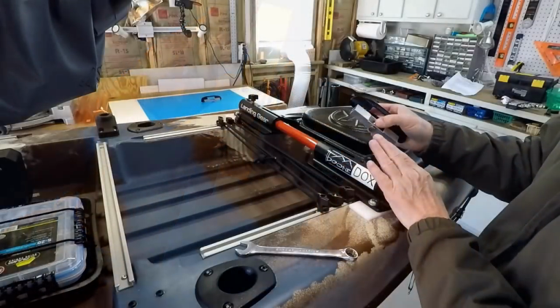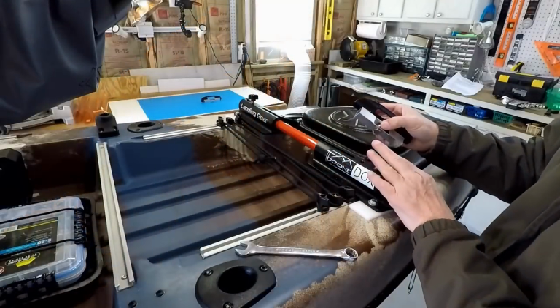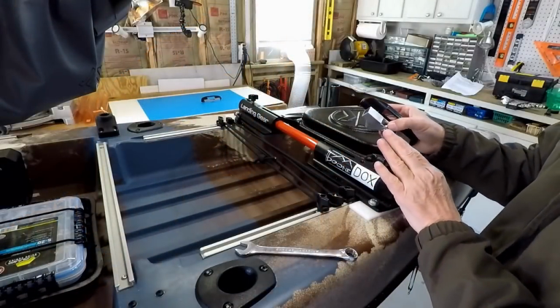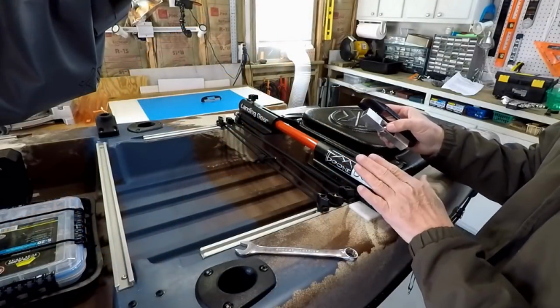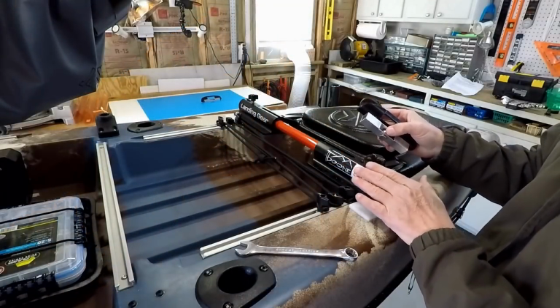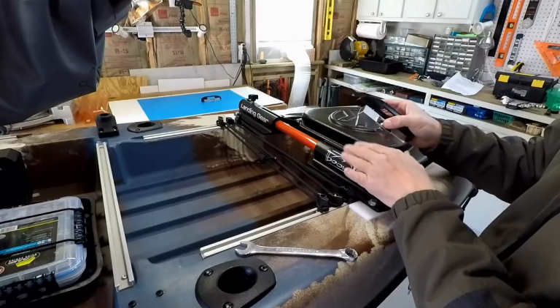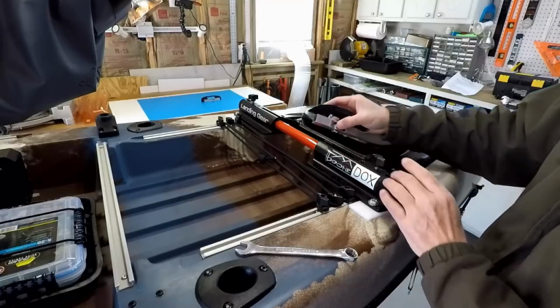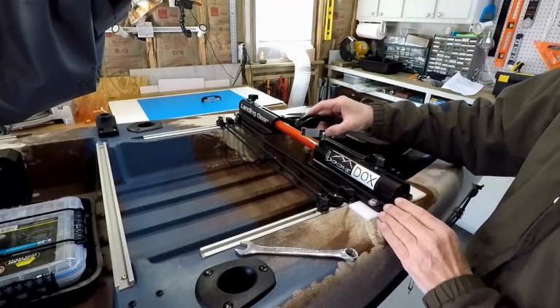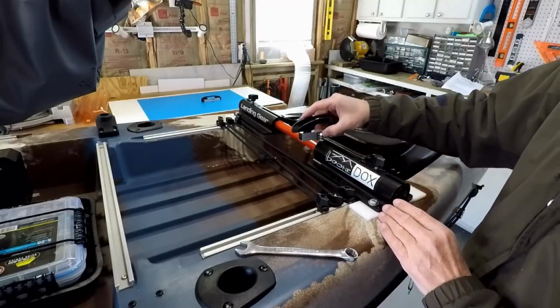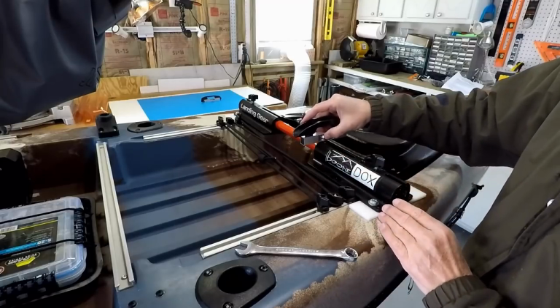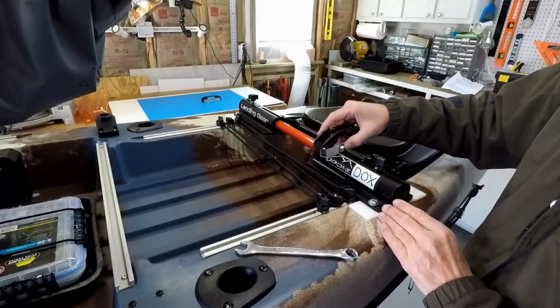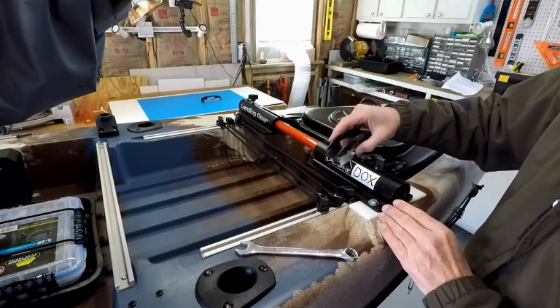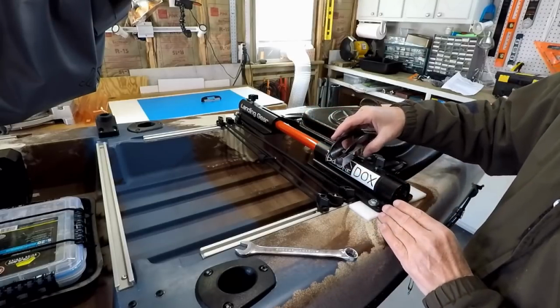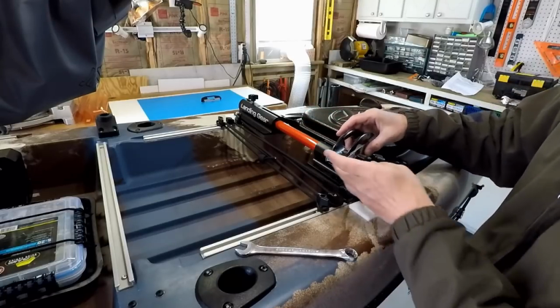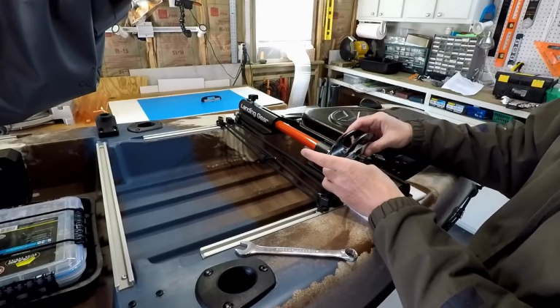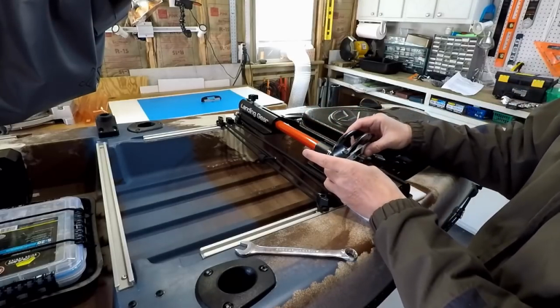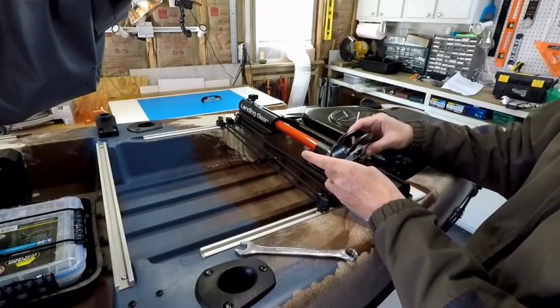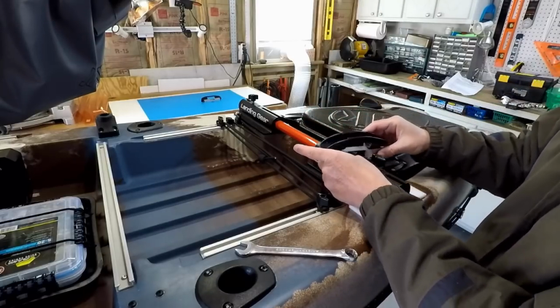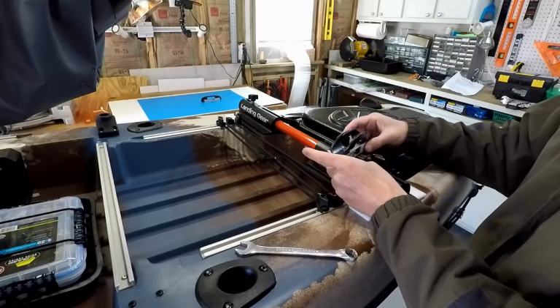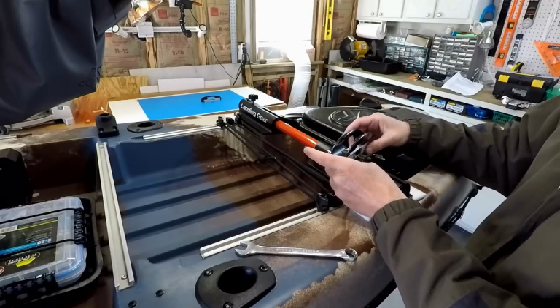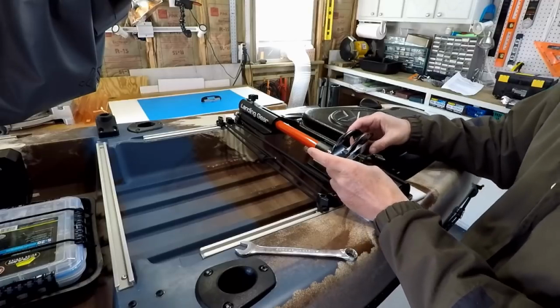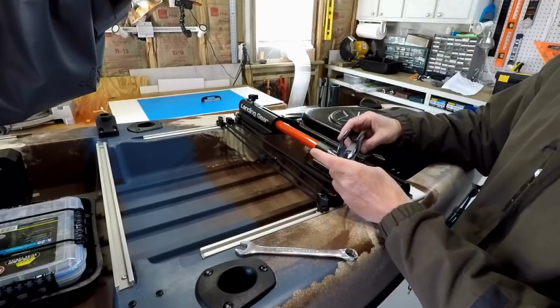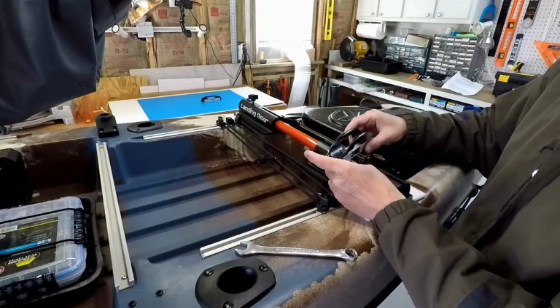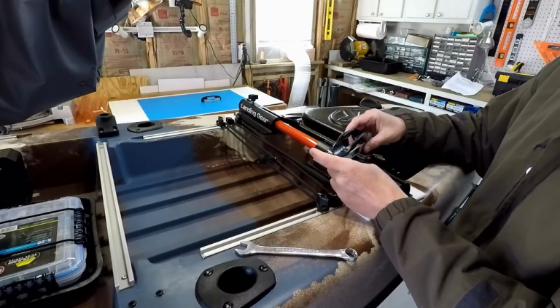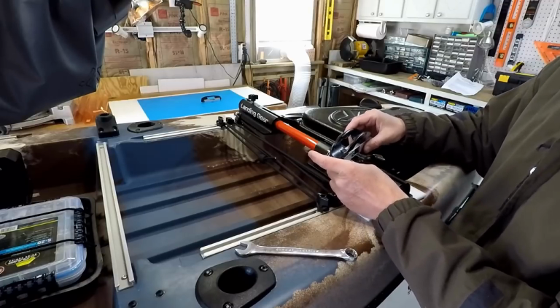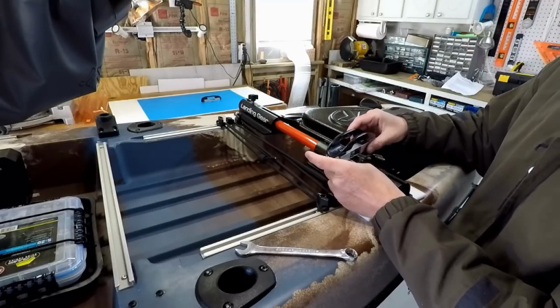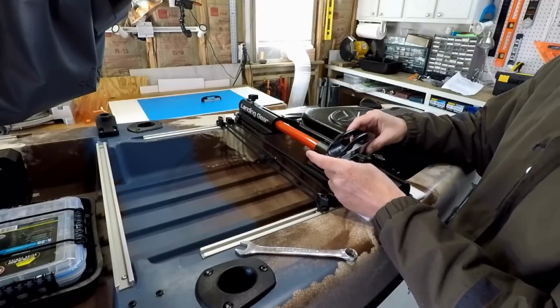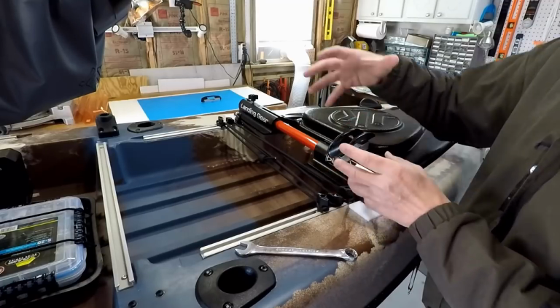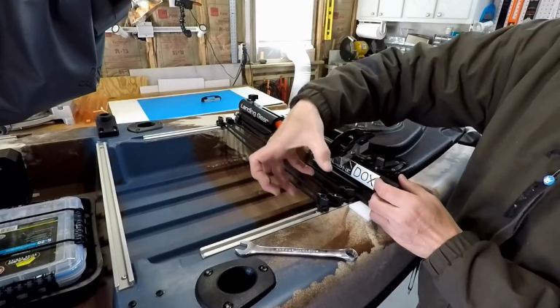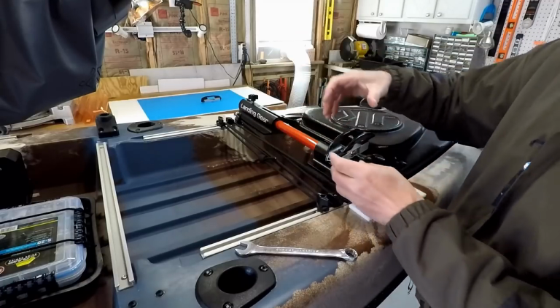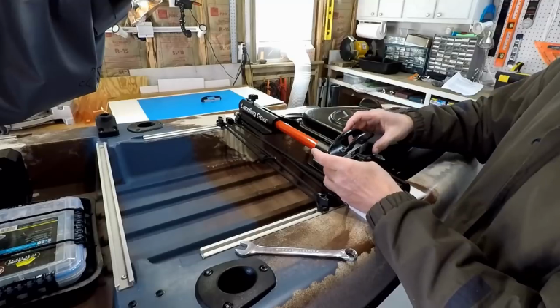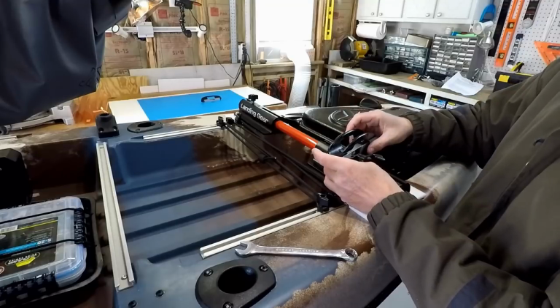I've decided to follow Dick's lead and mount these on the utility track that comes with my Boondocks, so I can put it on here and then adjust the angle however I want to be able to grab it easily.